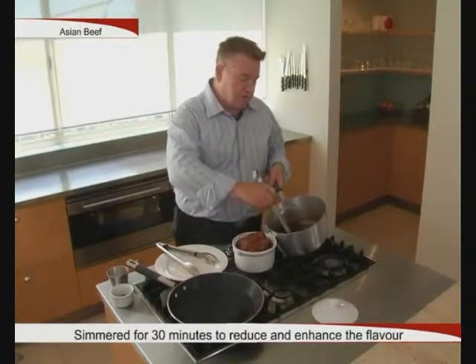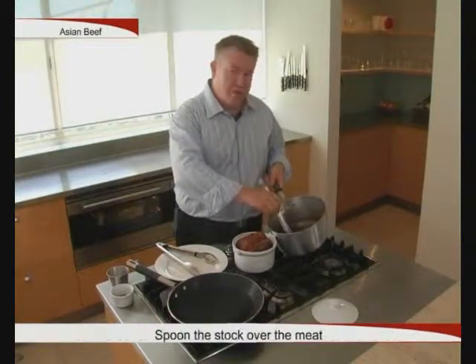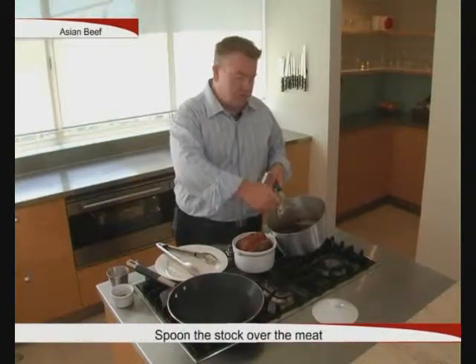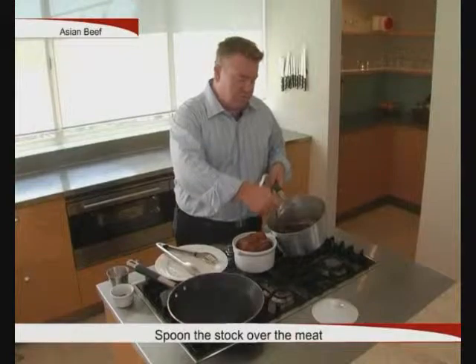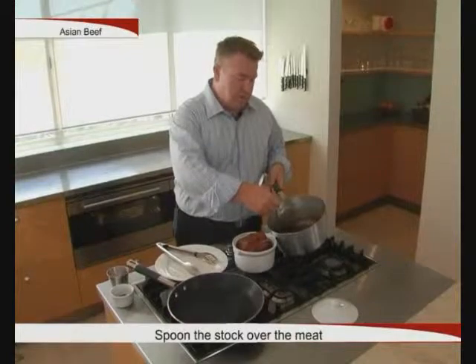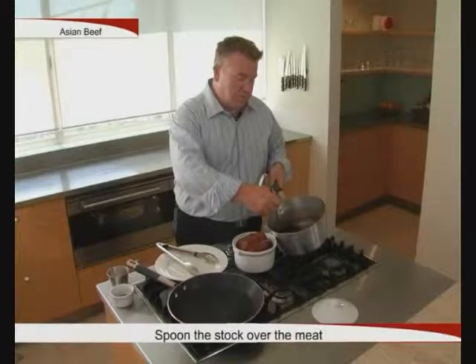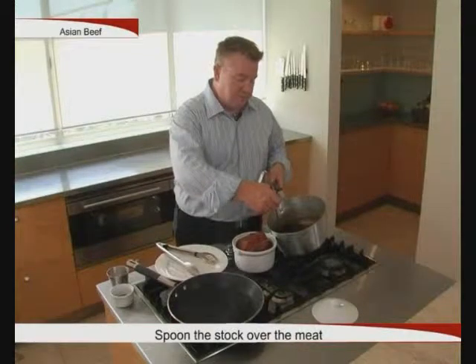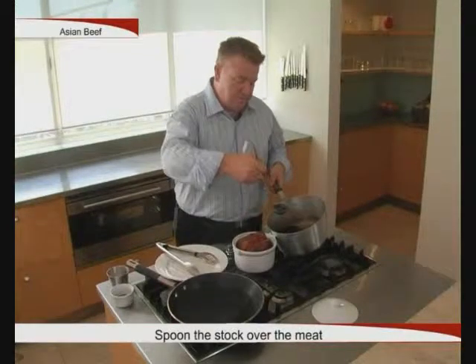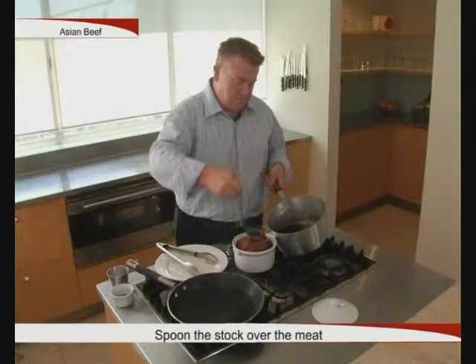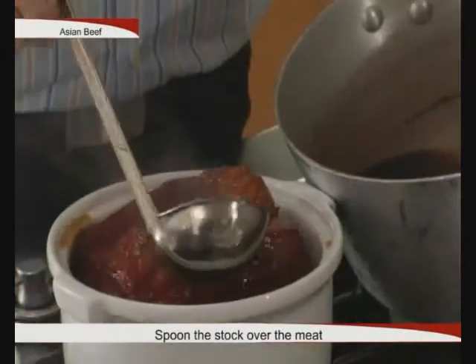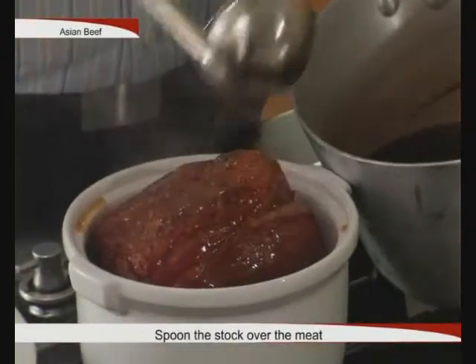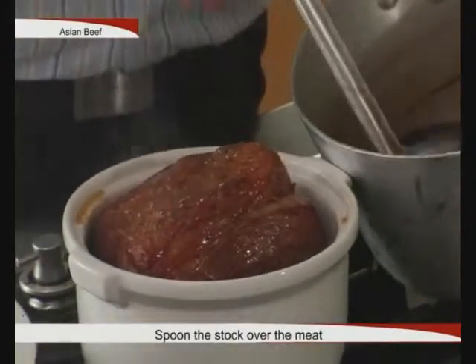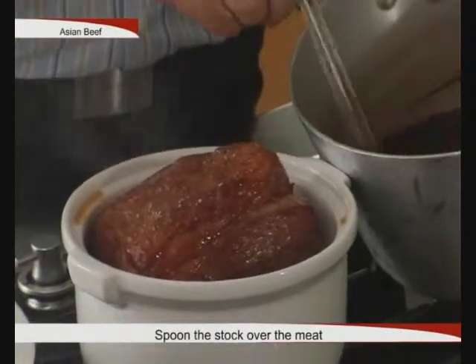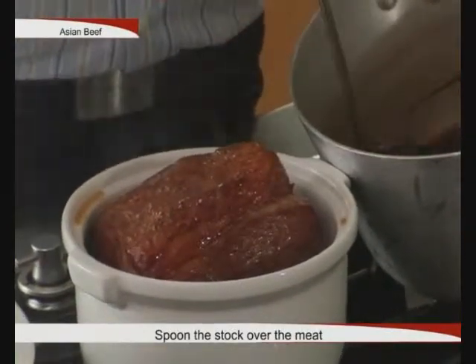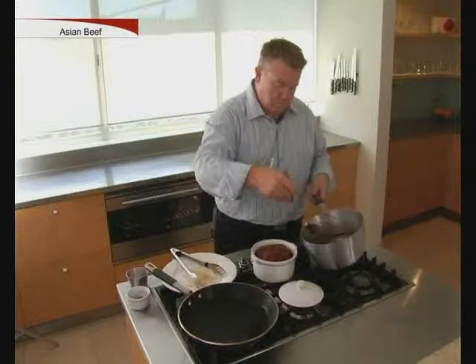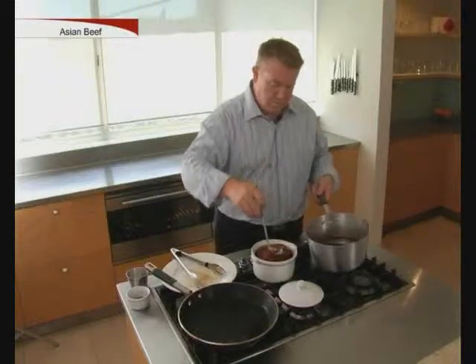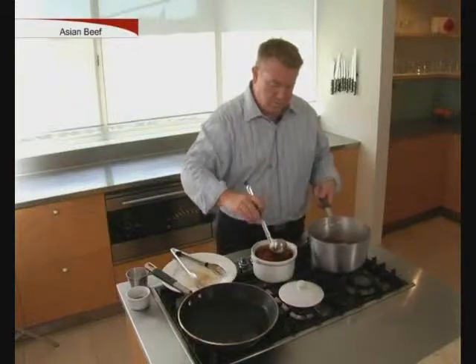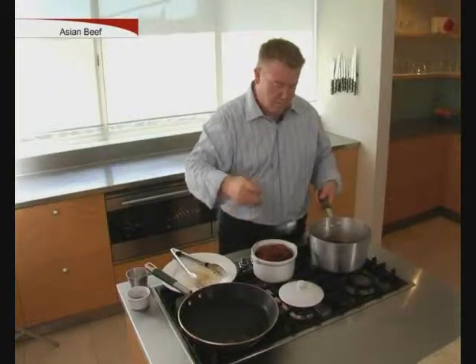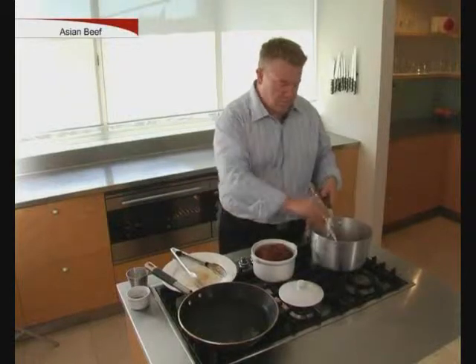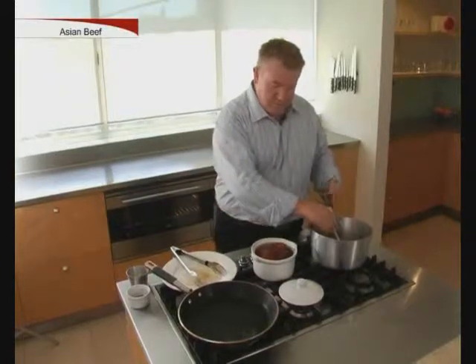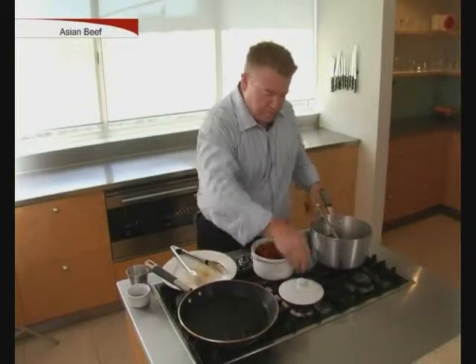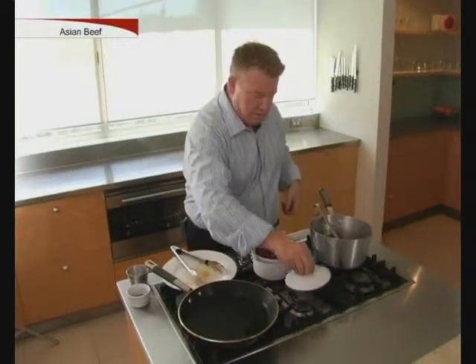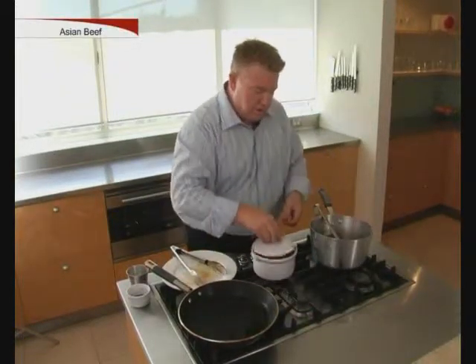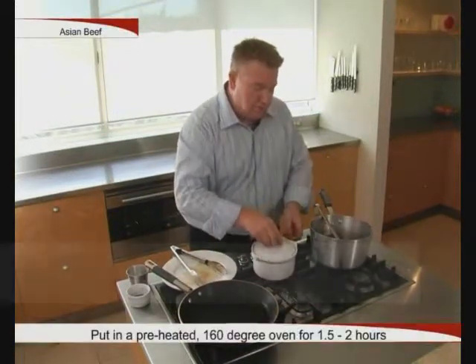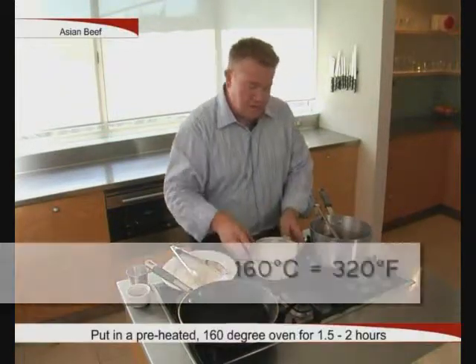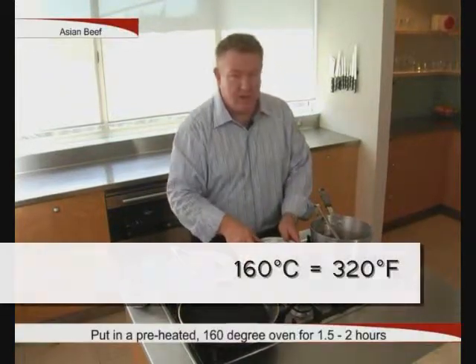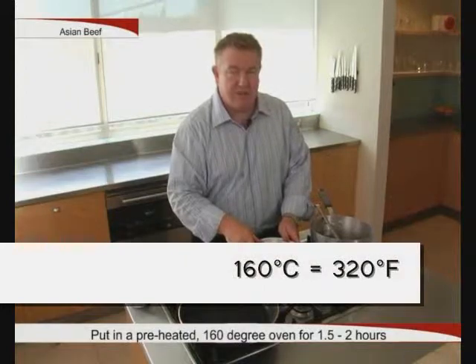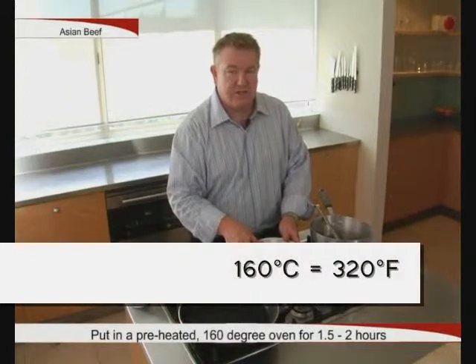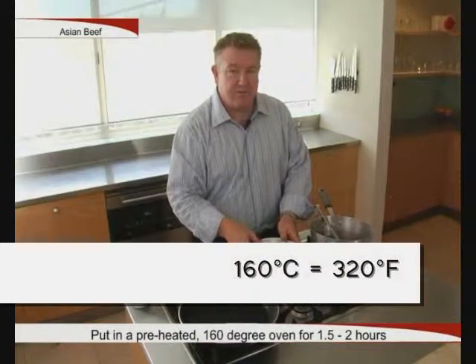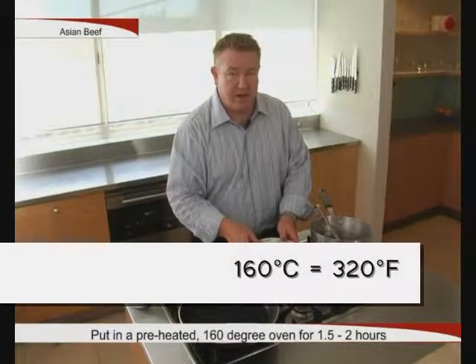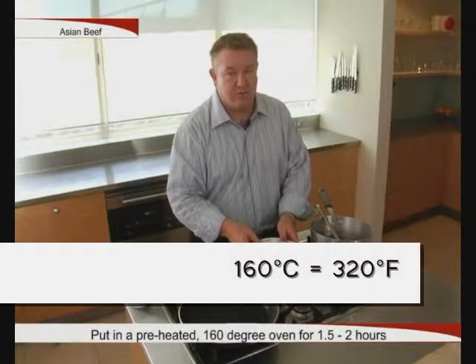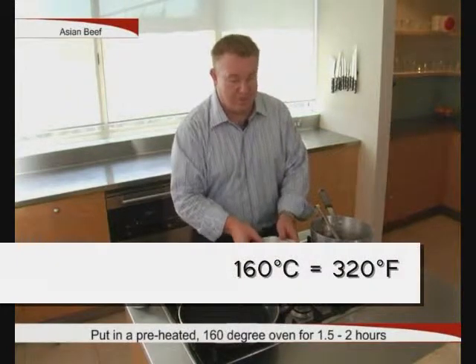We'll just pour that over the beef and then pop it in the oven. We're going to cook it at 160 degrees for around an hour and a half to two hours.